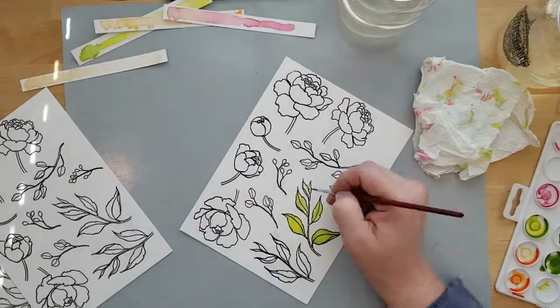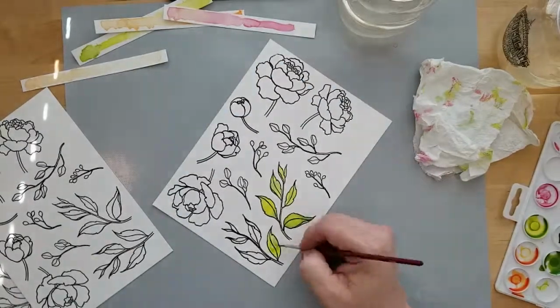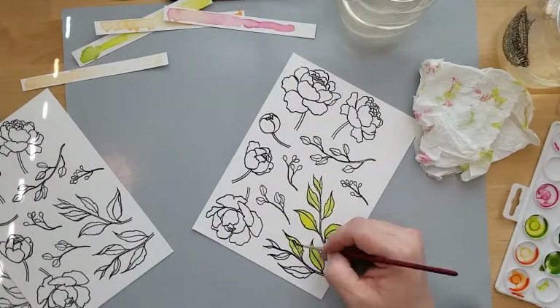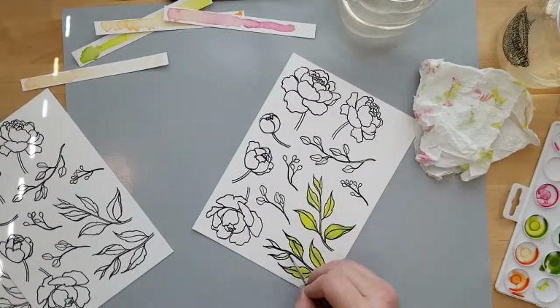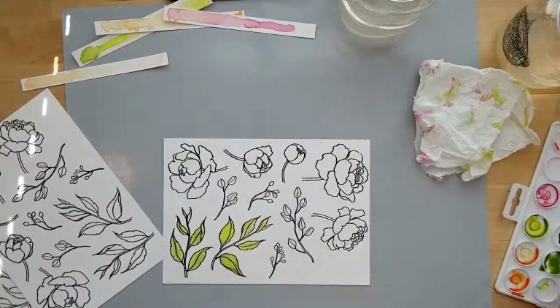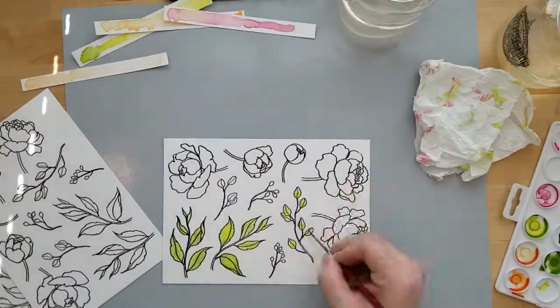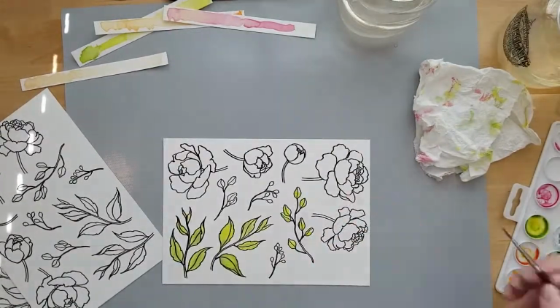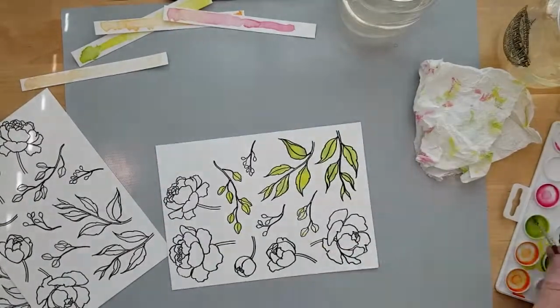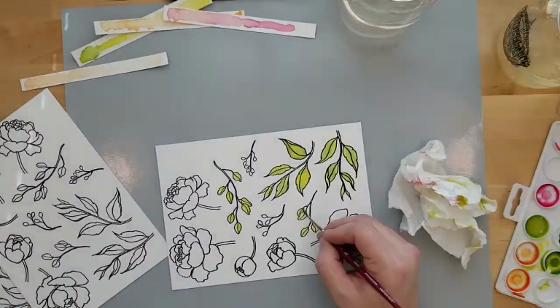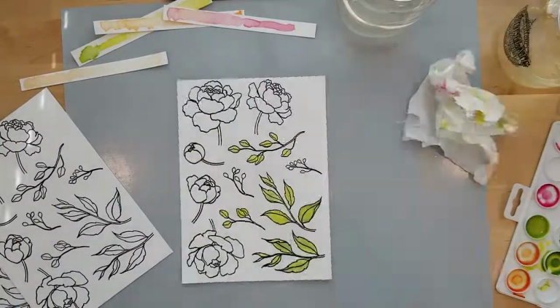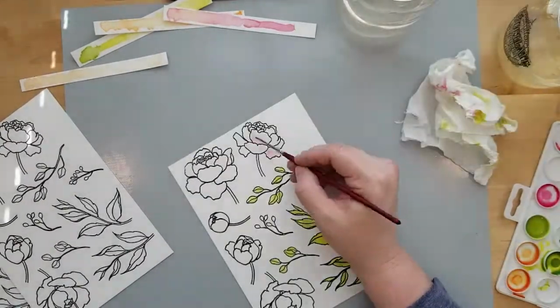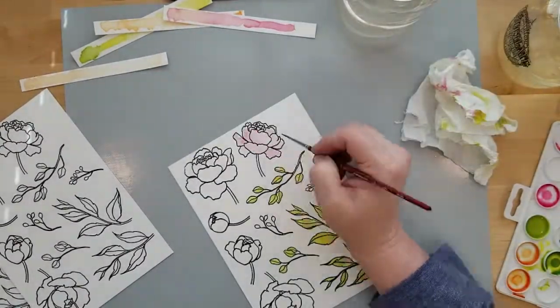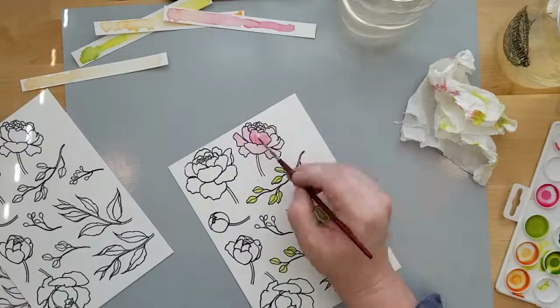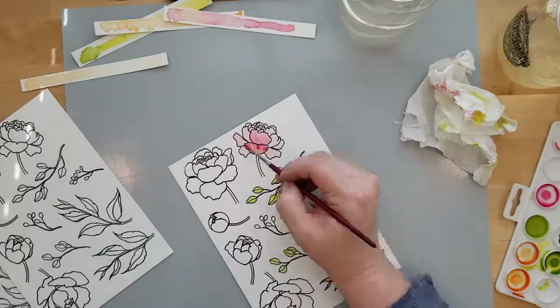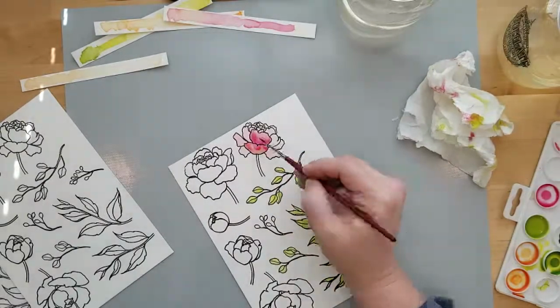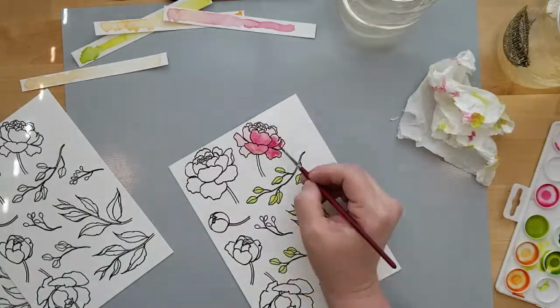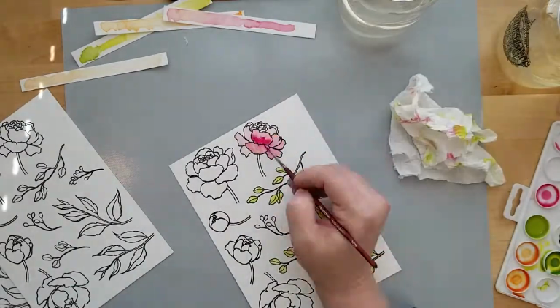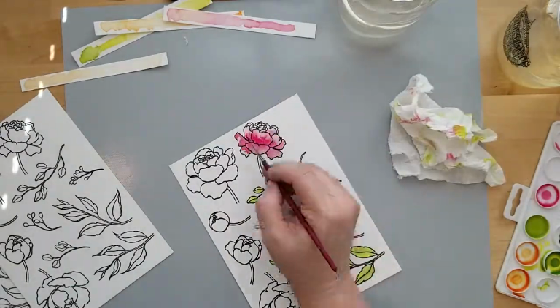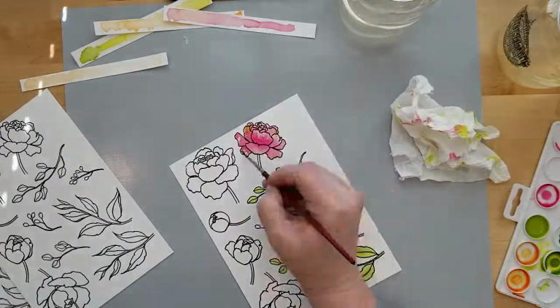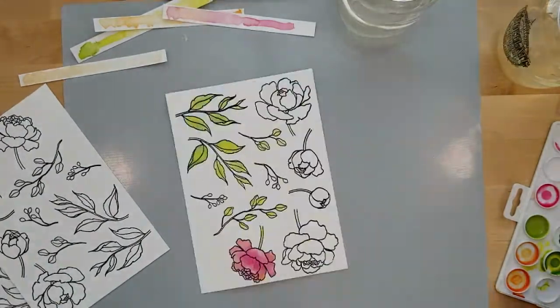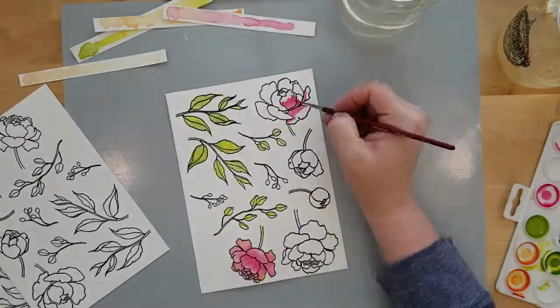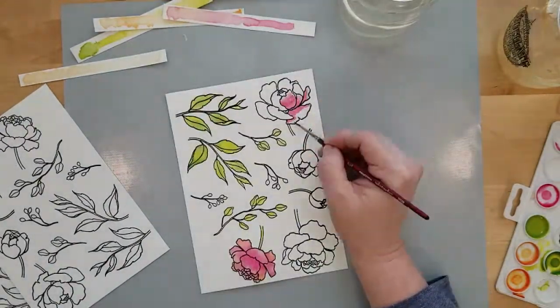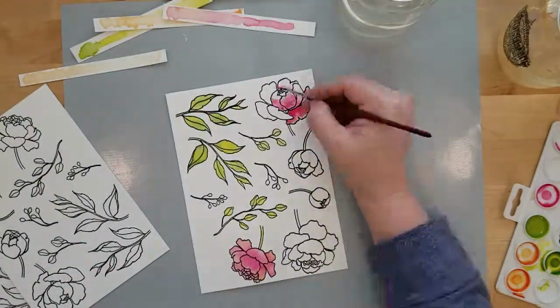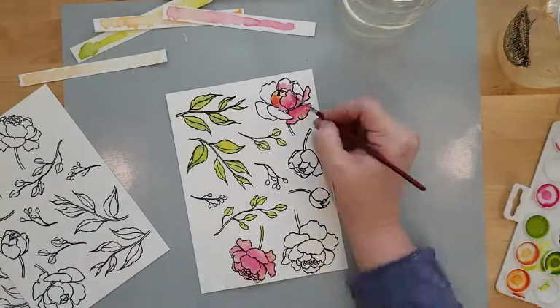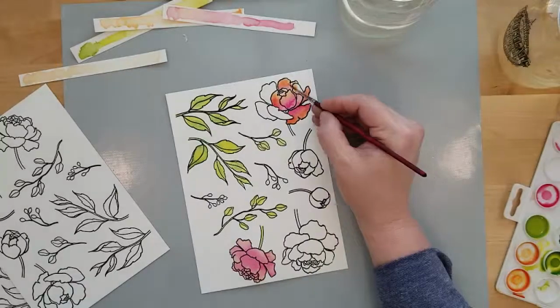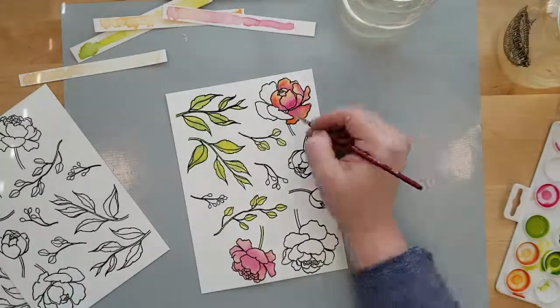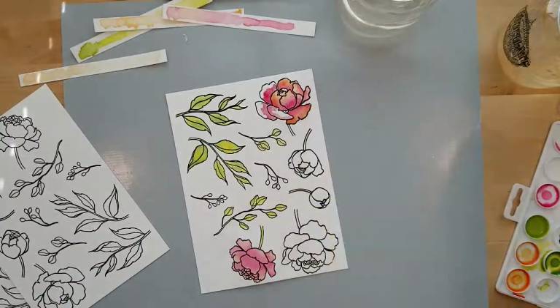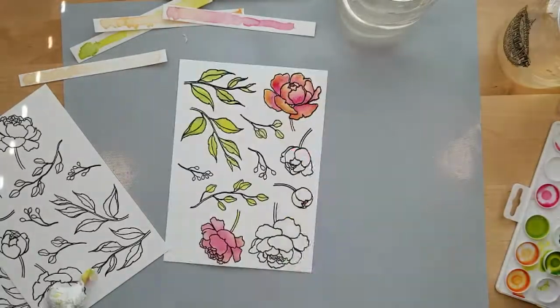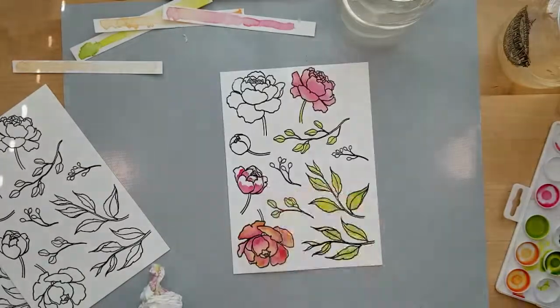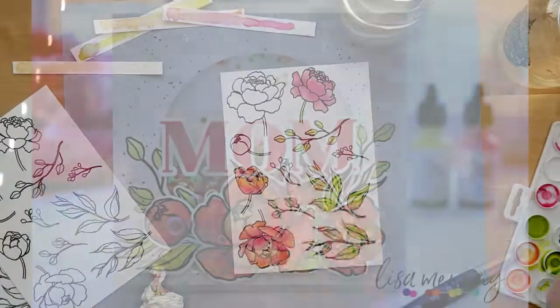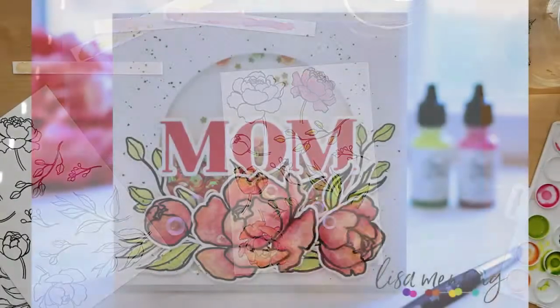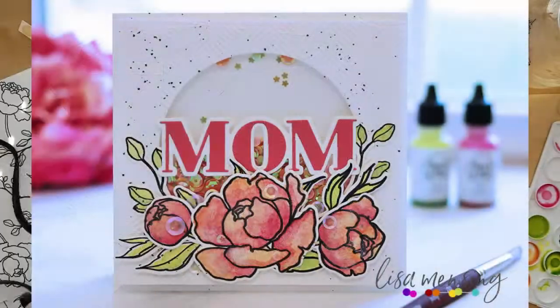So you're going to see me laying down some watercolor here. There's no special technique — this is just me putting some color to paper and doing whatever I want with it. I did have a lot of fun with it and it was very relaxing.